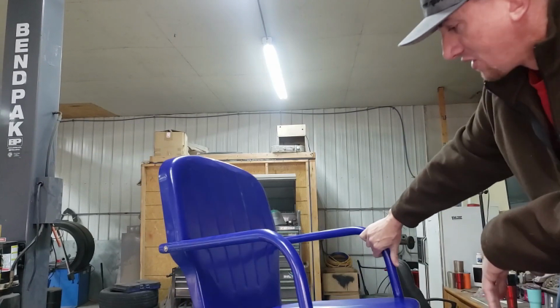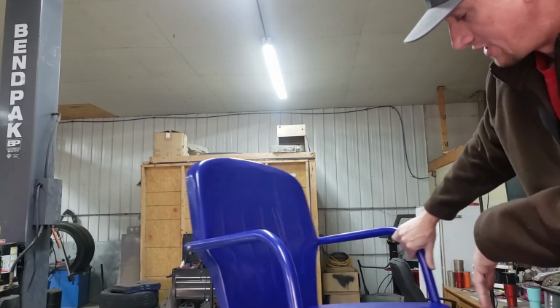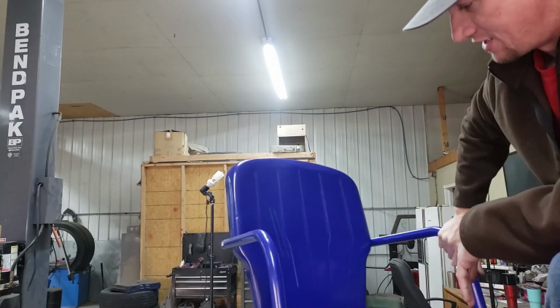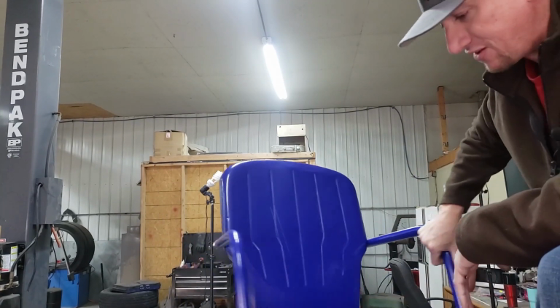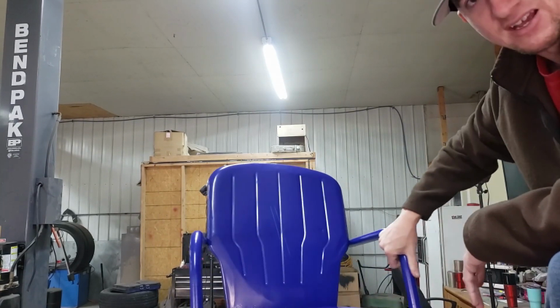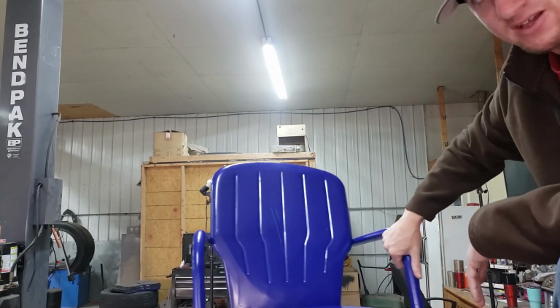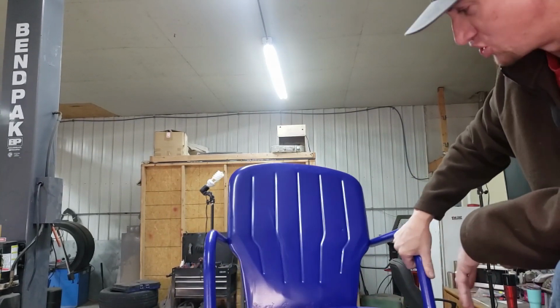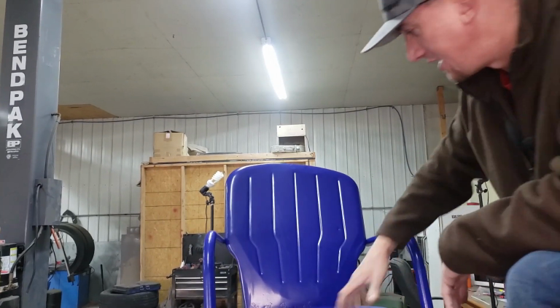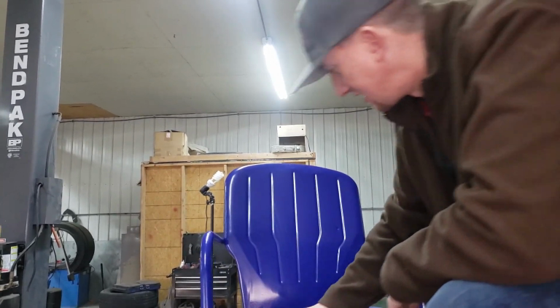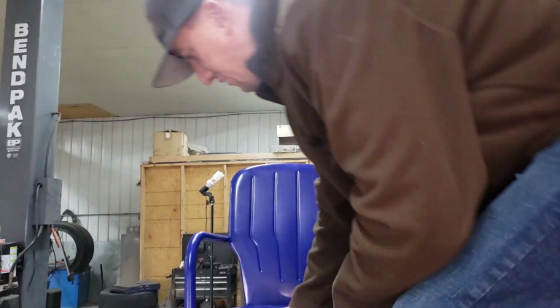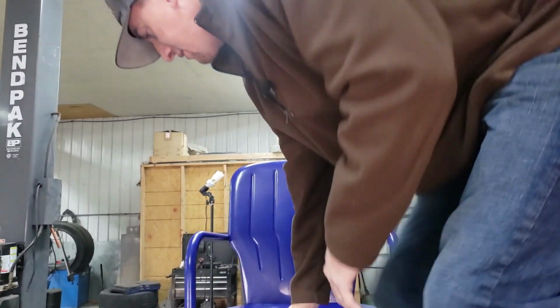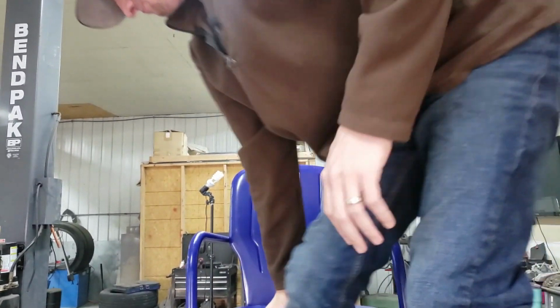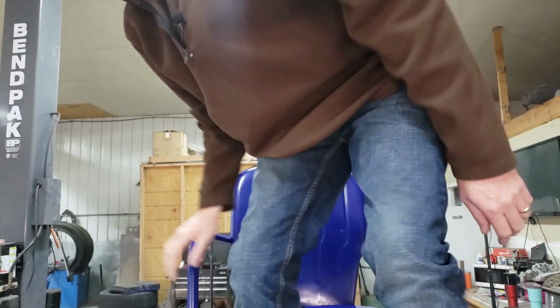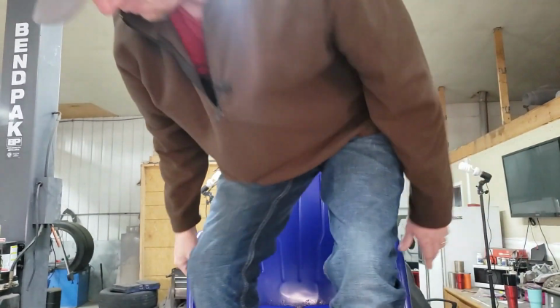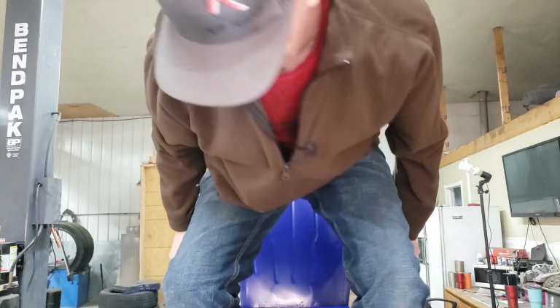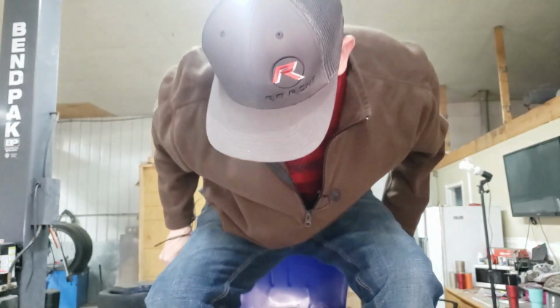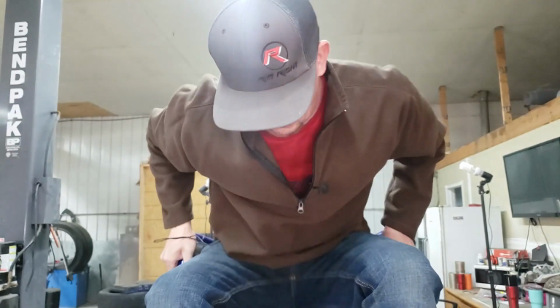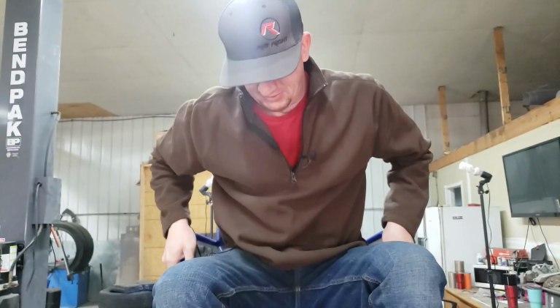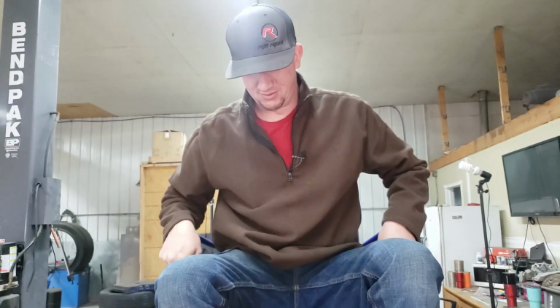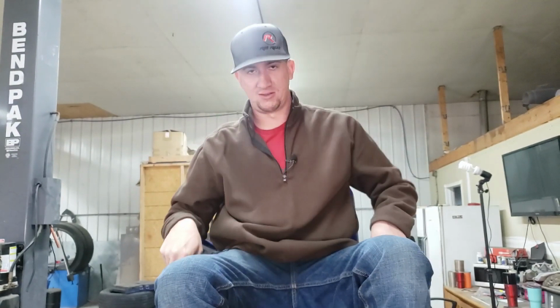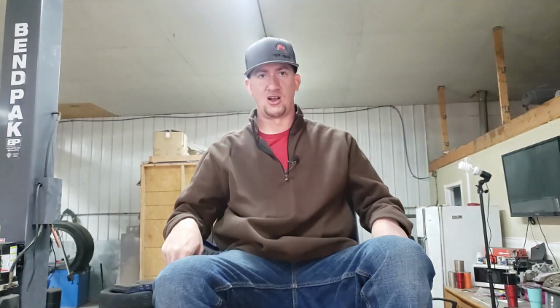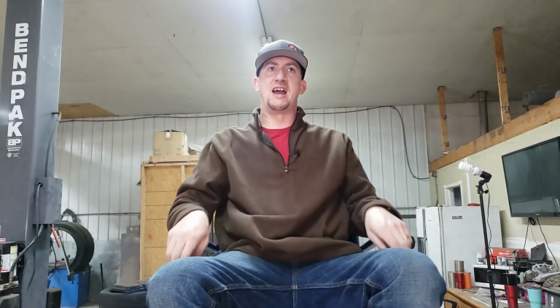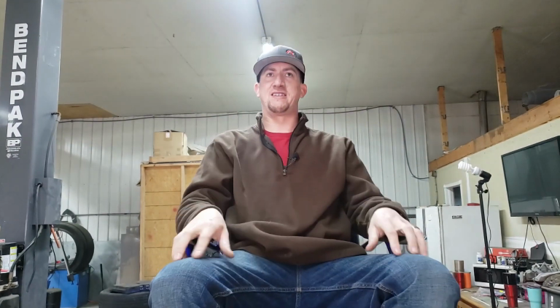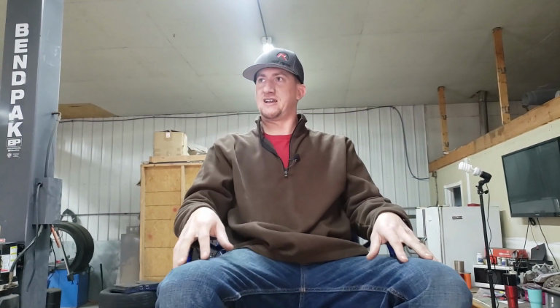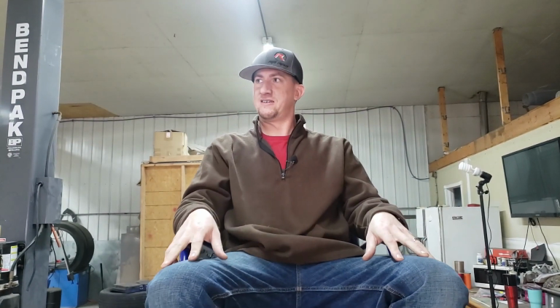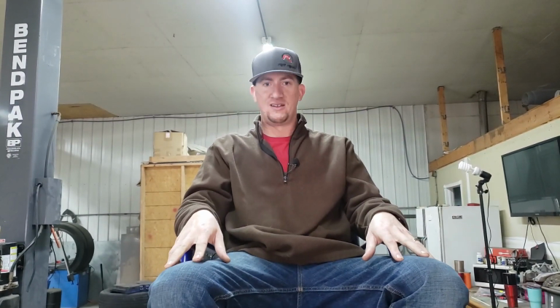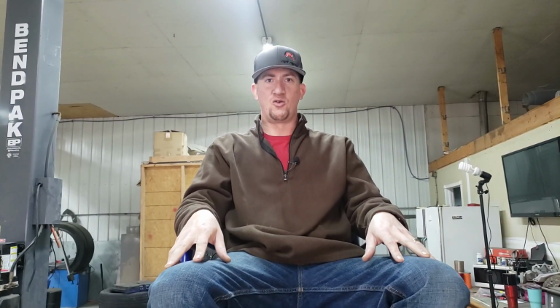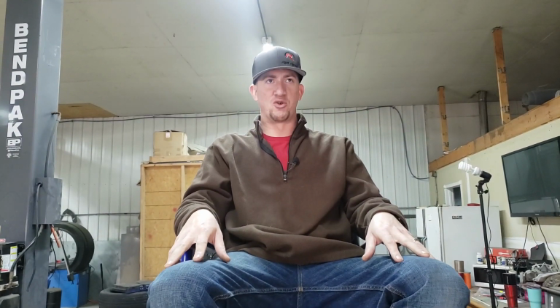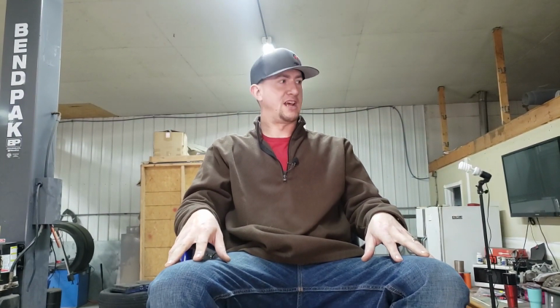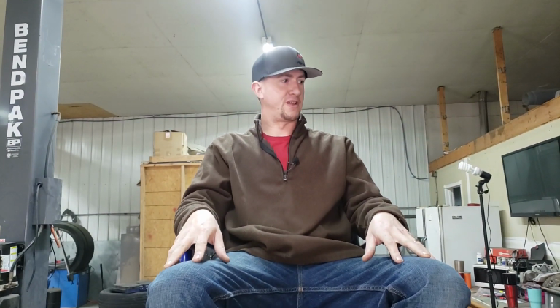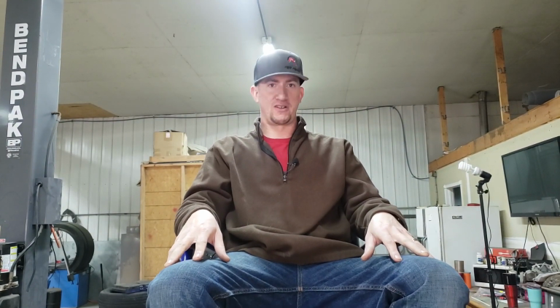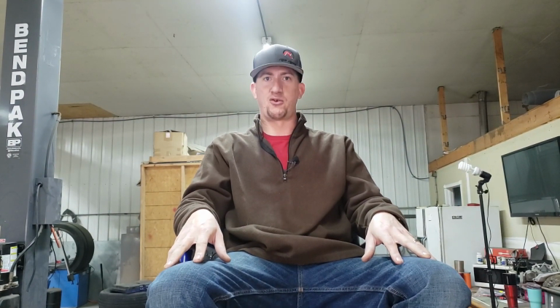We're going to give this thing a try and see how she fits. Oh yeah, that's nice — way more stable than it was before.